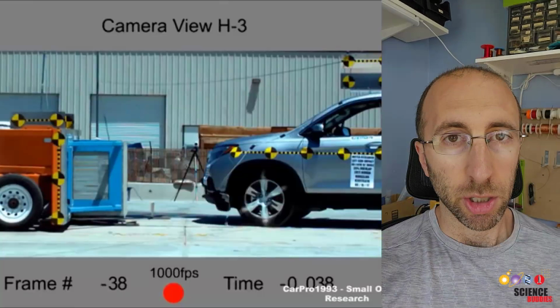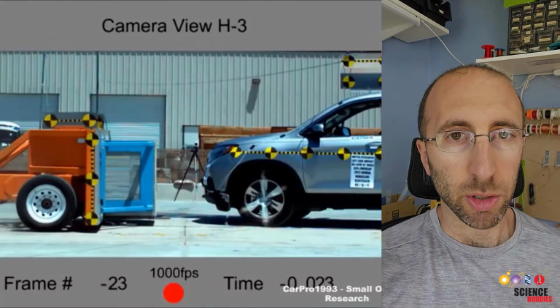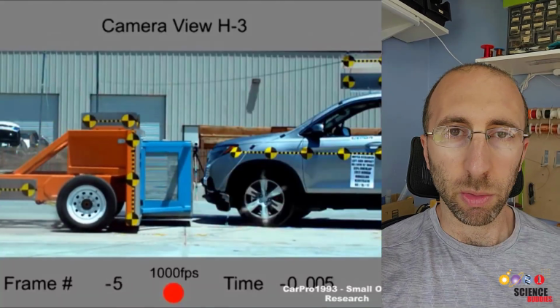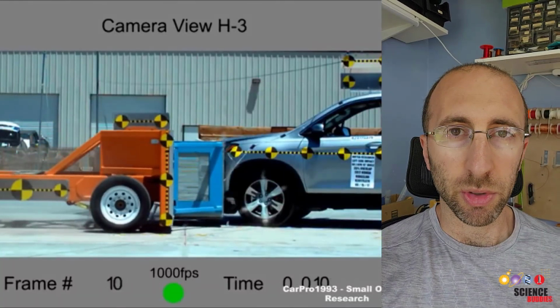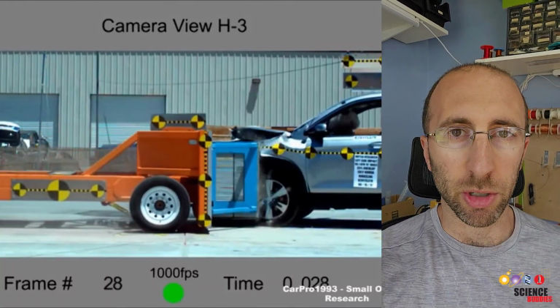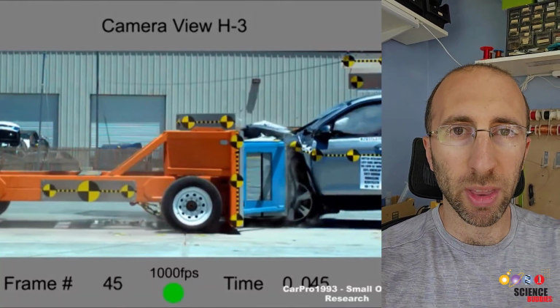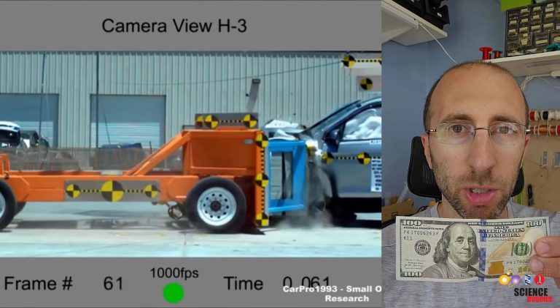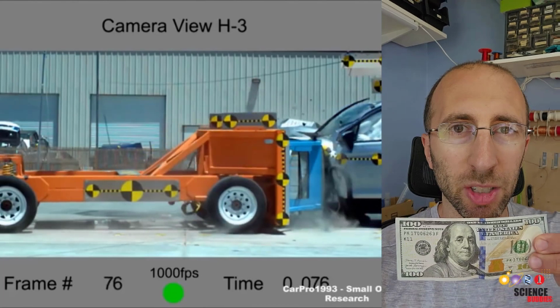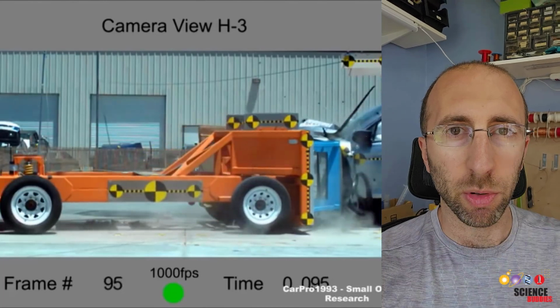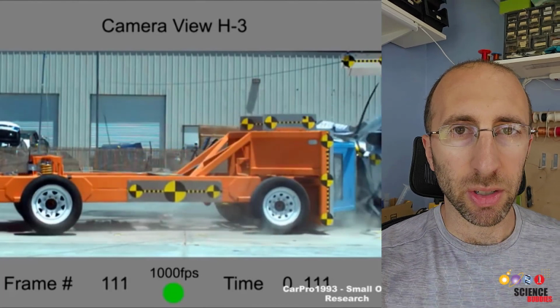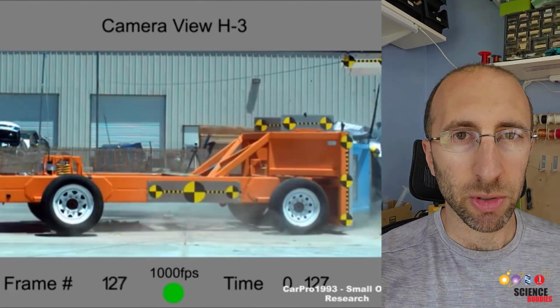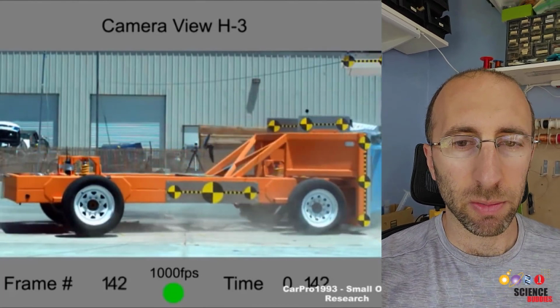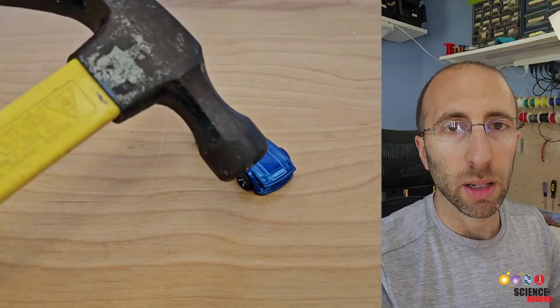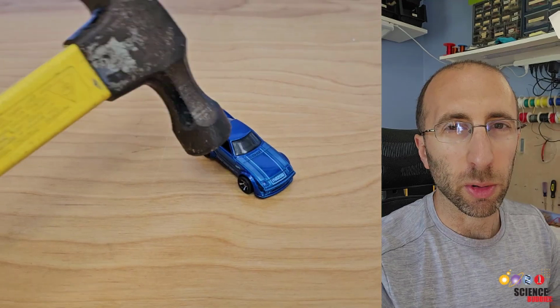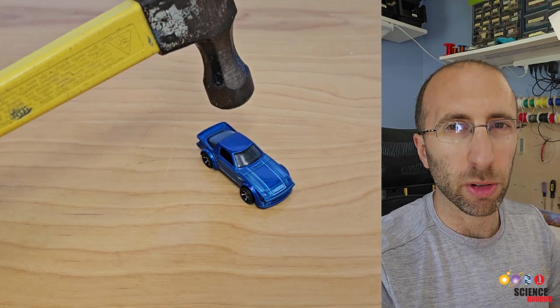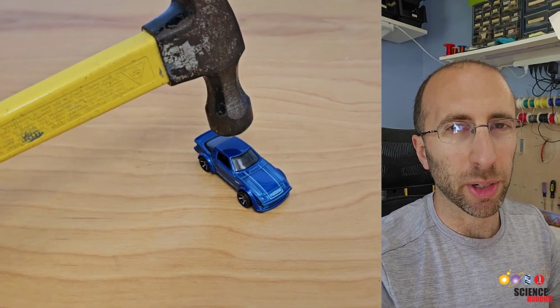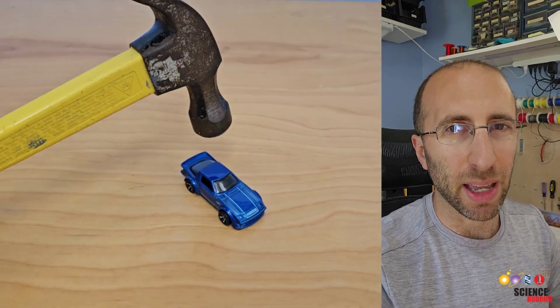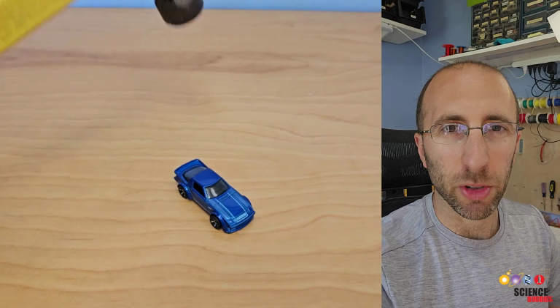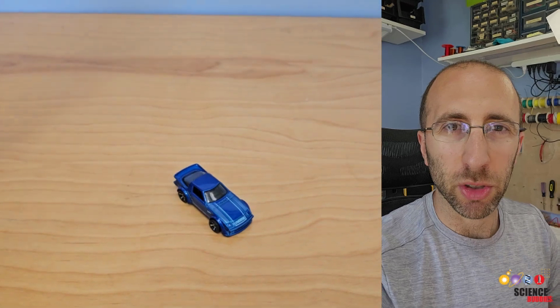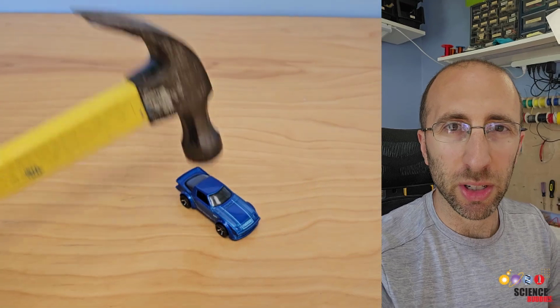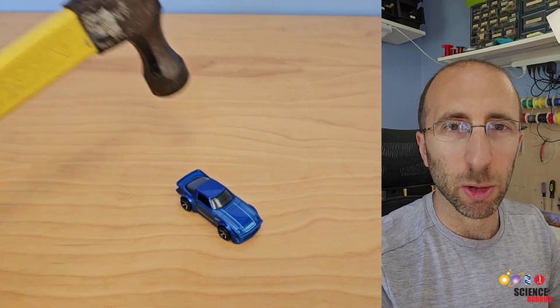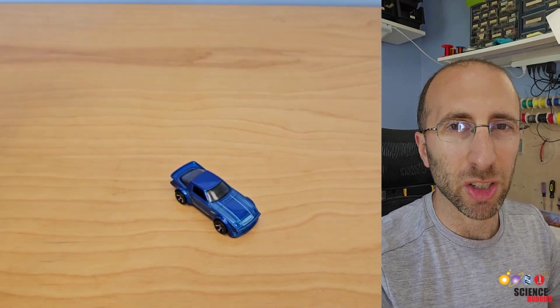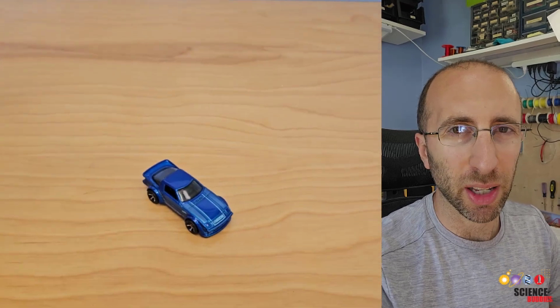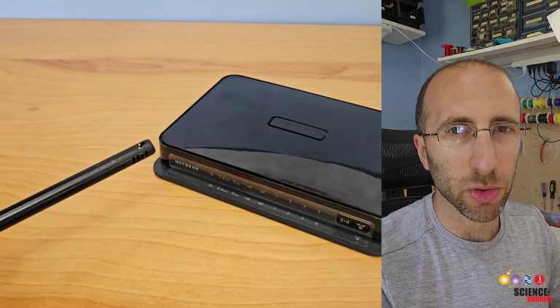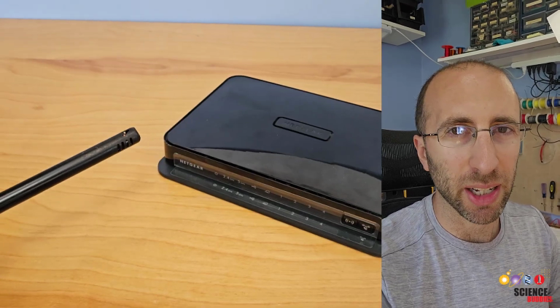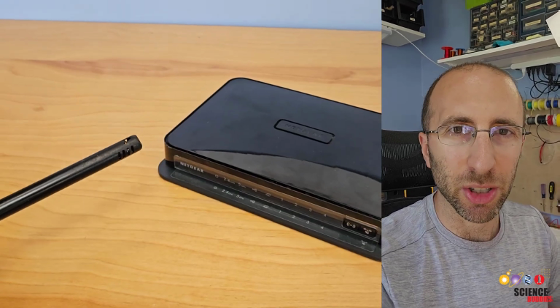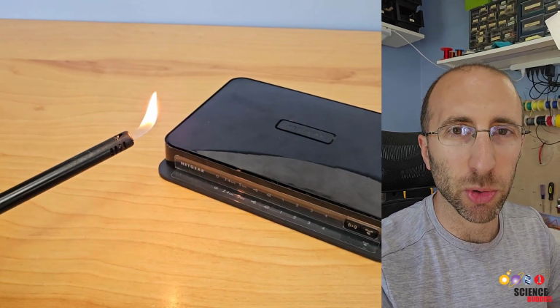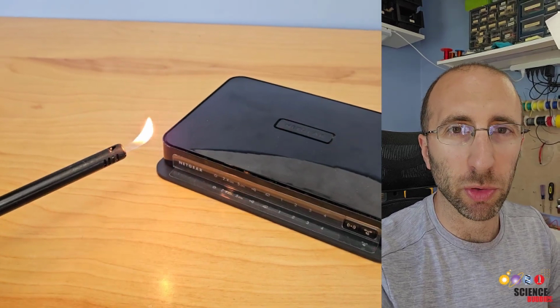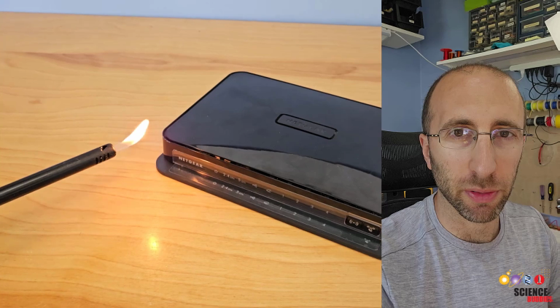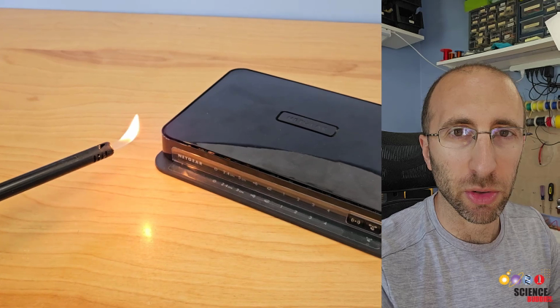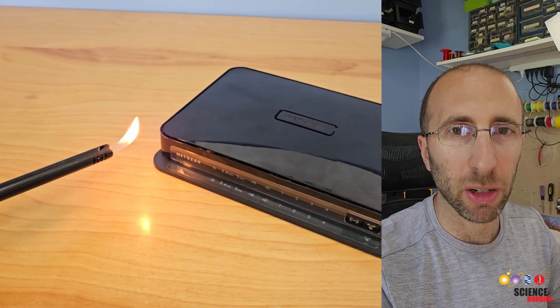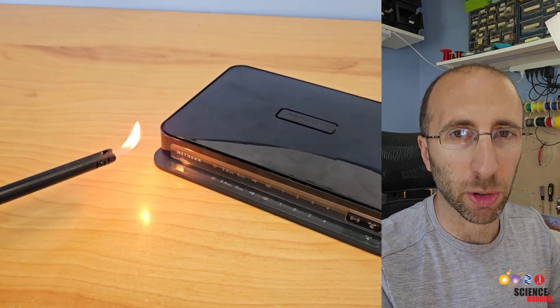You can turn this into a really cool science project without using an expensive prize. Here's how. Your little brother's probably gonna get mad if you start smashing his toys, and your parents might not like it if you start lighting expensive household electronics on fire, so here's an alternative.